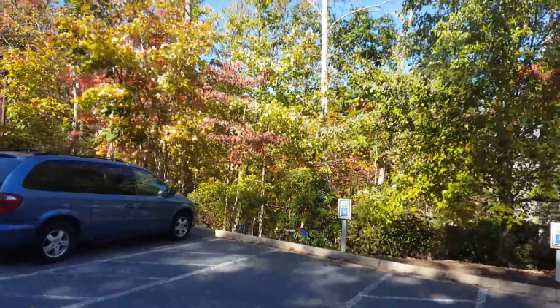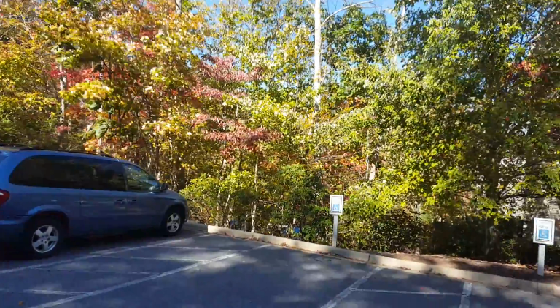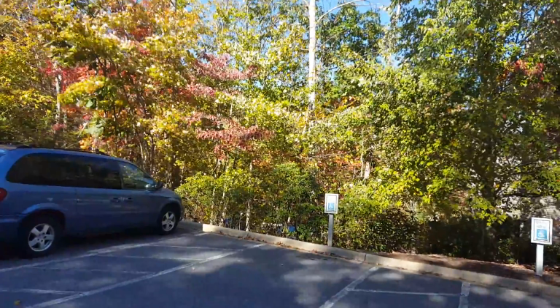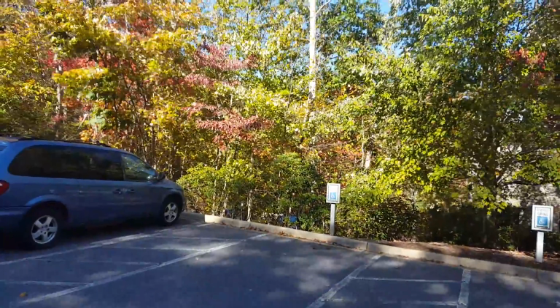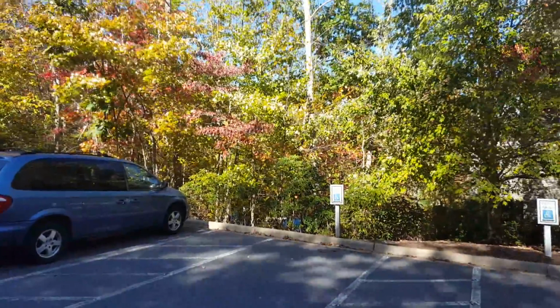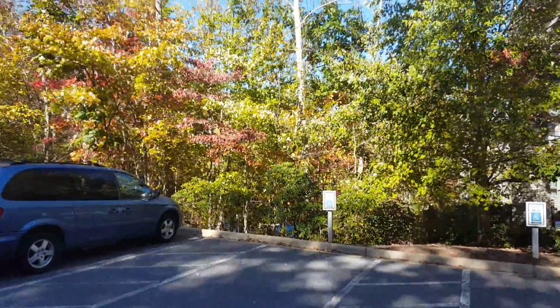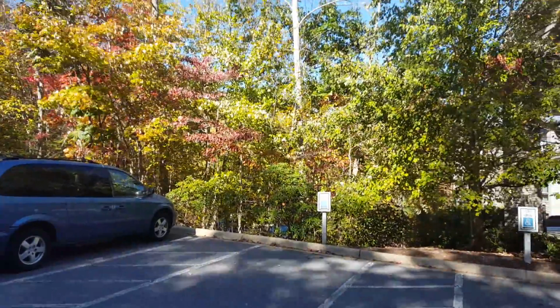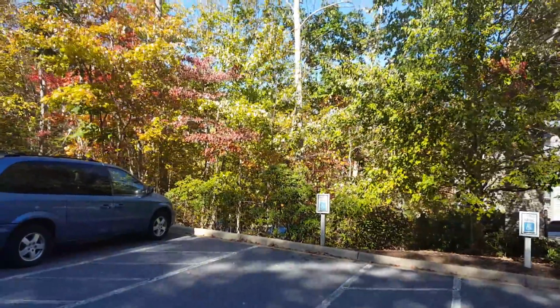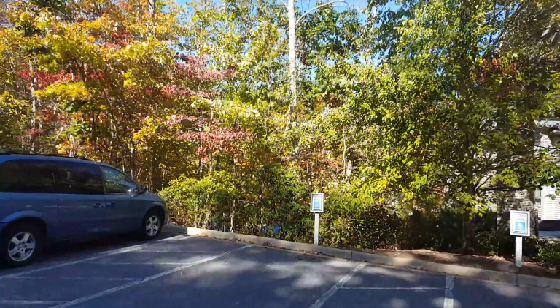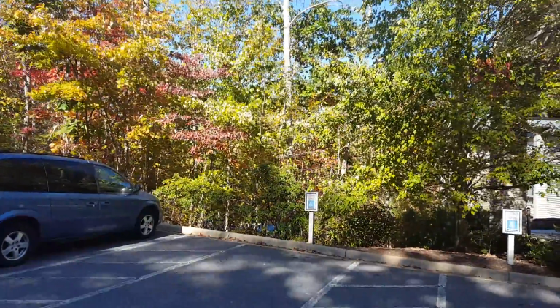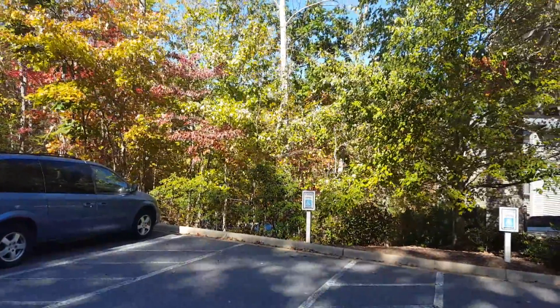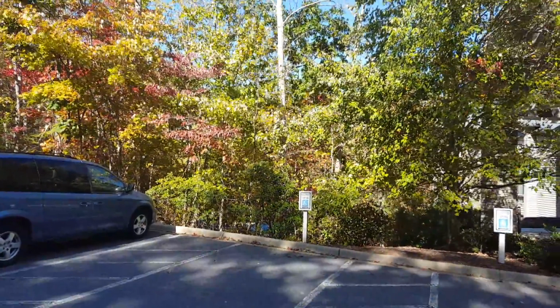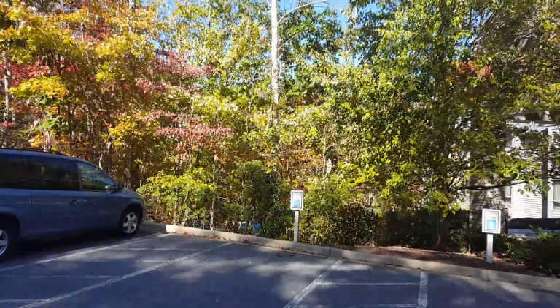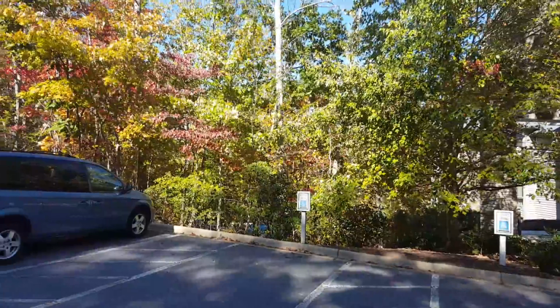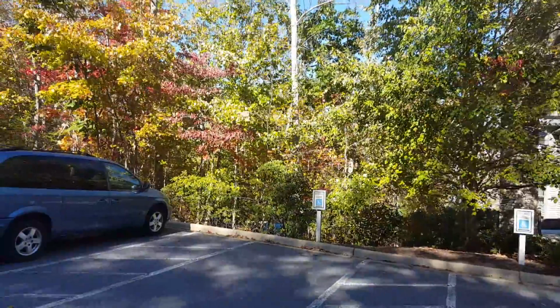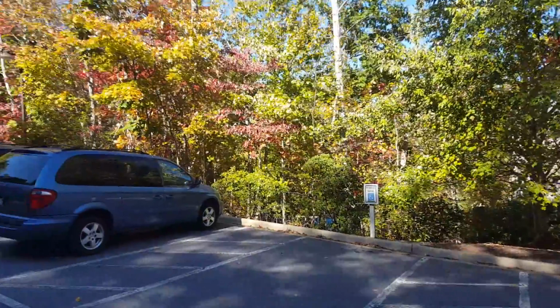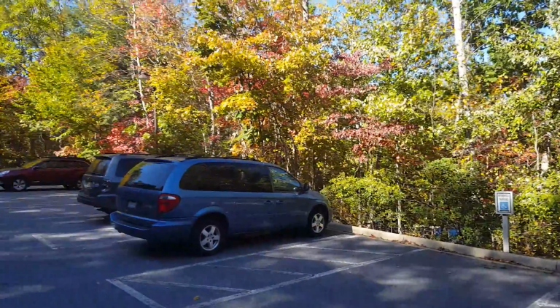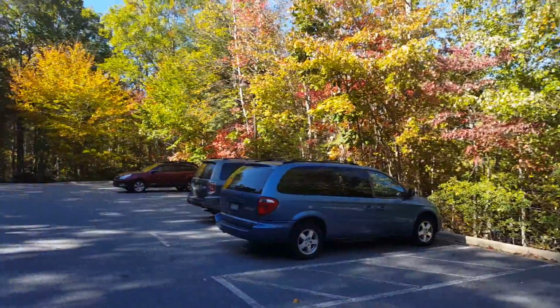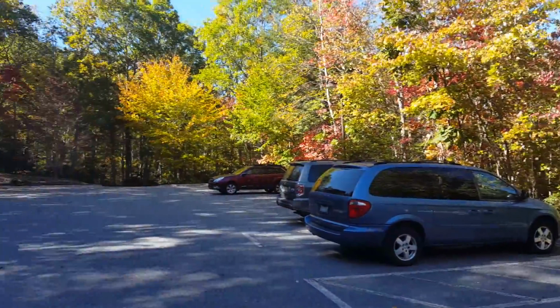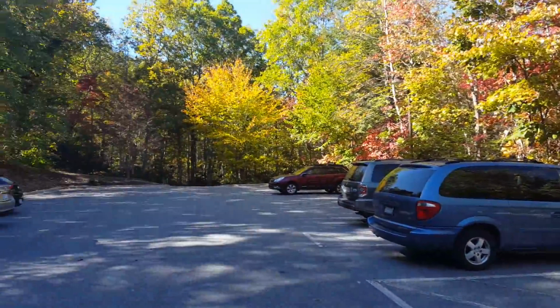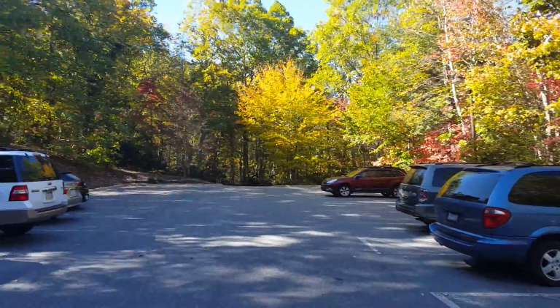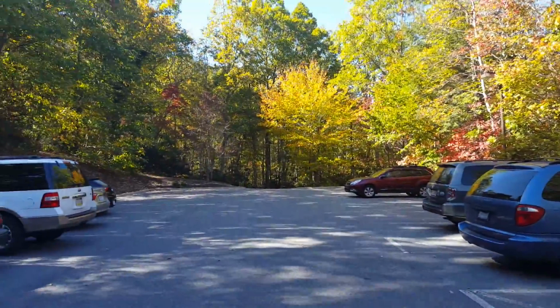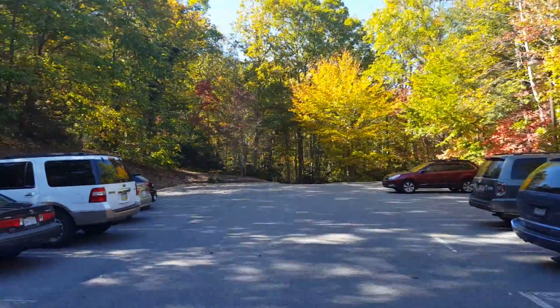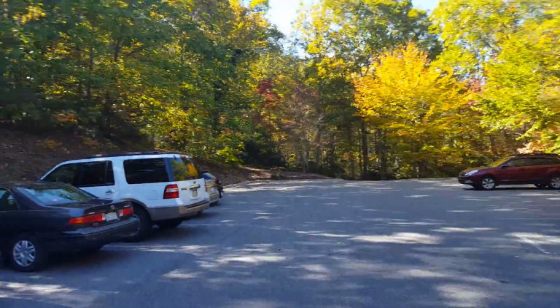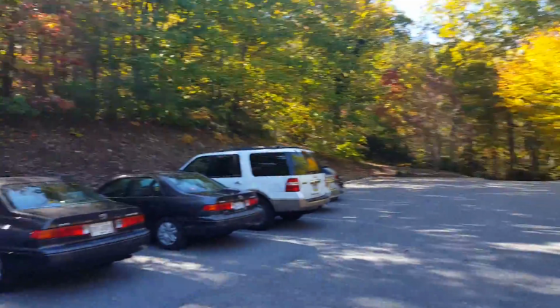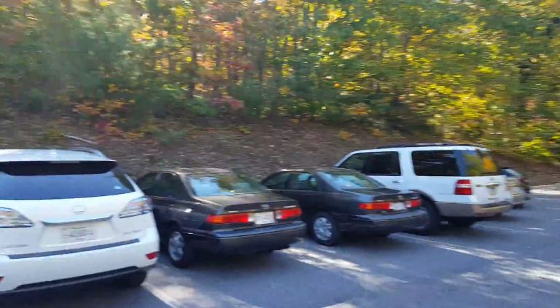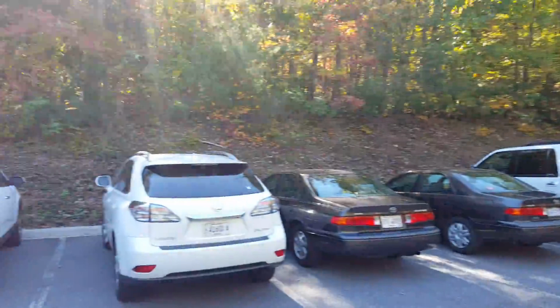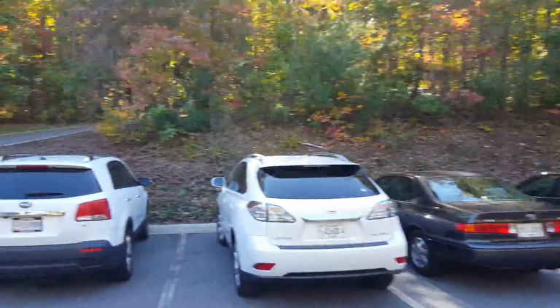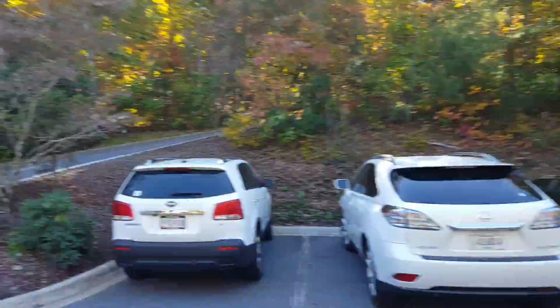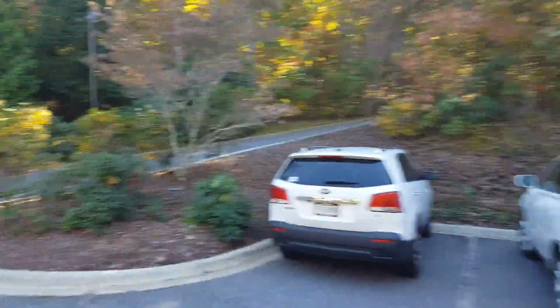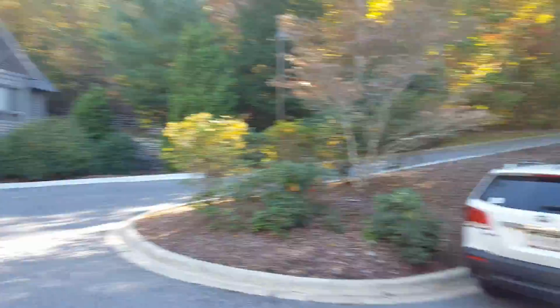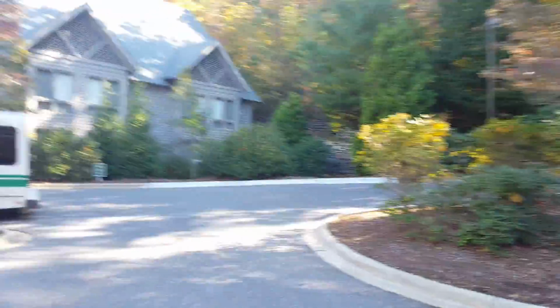This is the Cove at the Billy Graham Training Center, just outside Asheville, North Carolina. As you can see, the leaves are changing colors, and there's a nice rustling wind blowing right through the leaves.